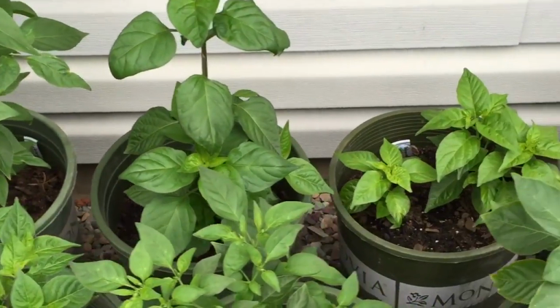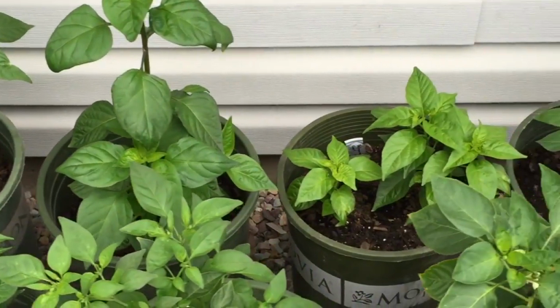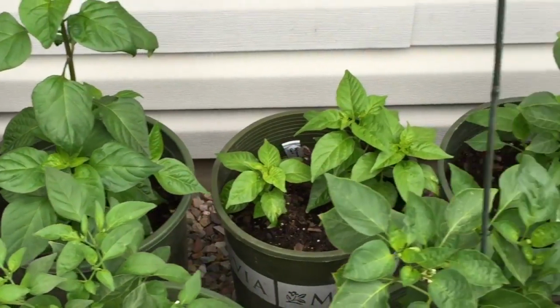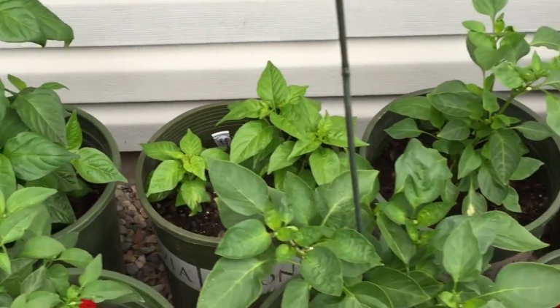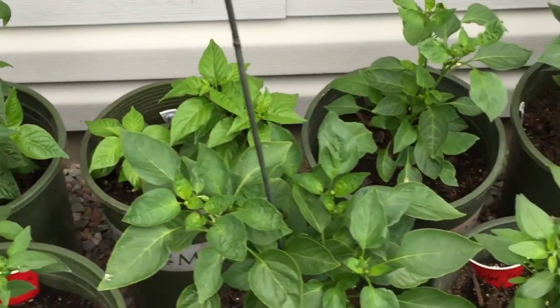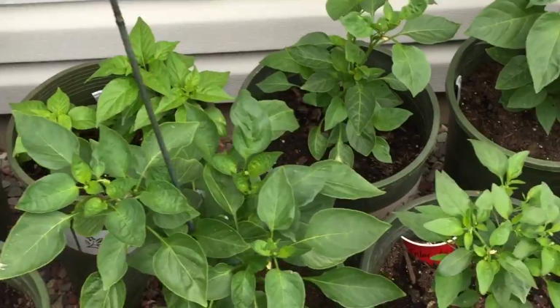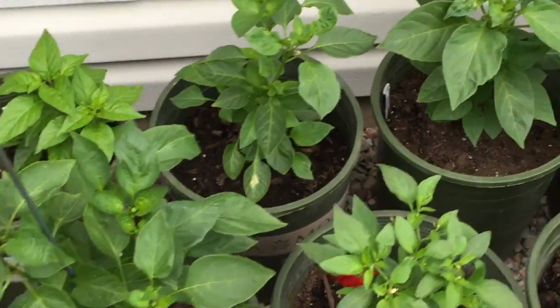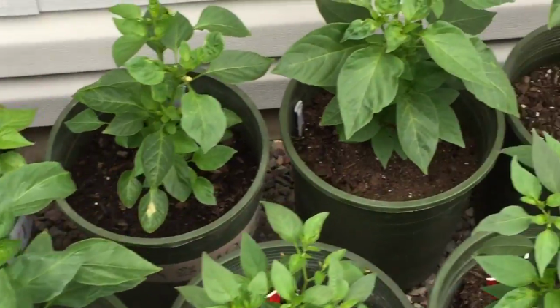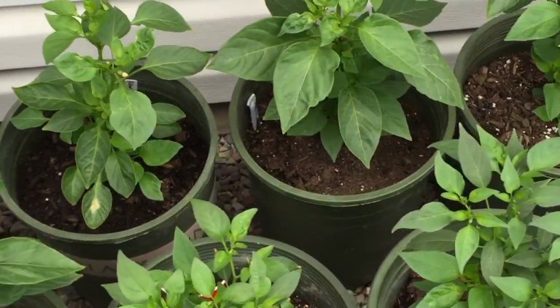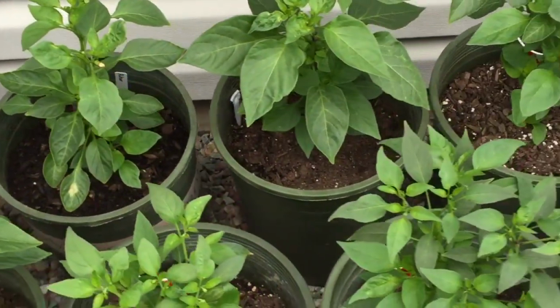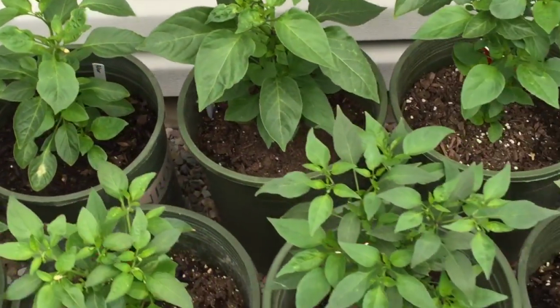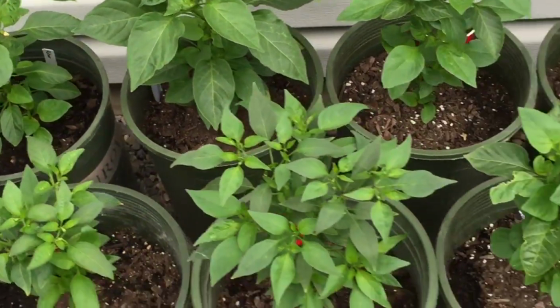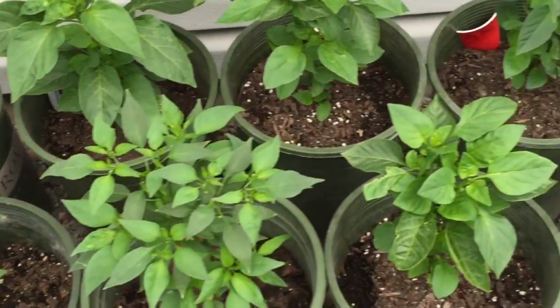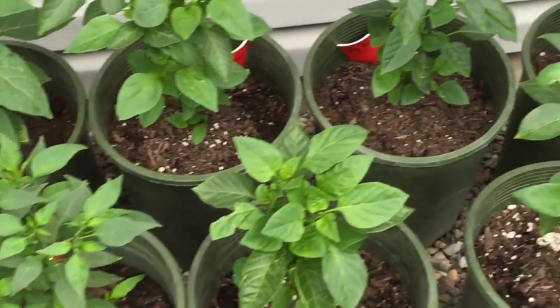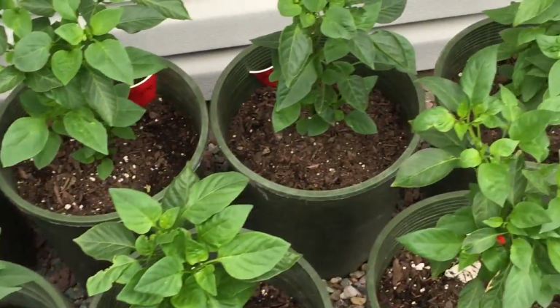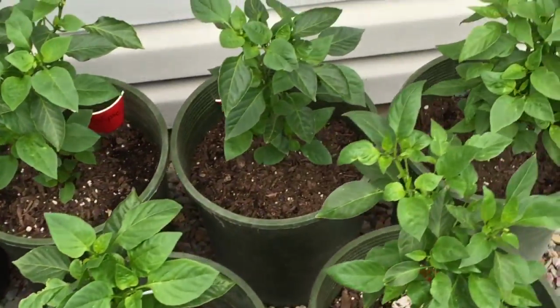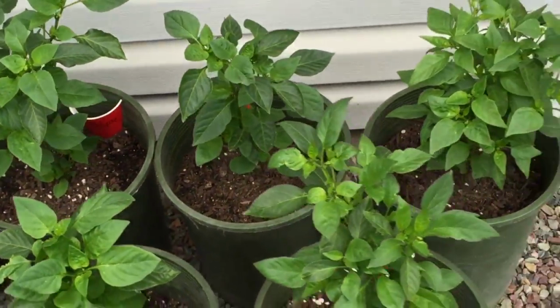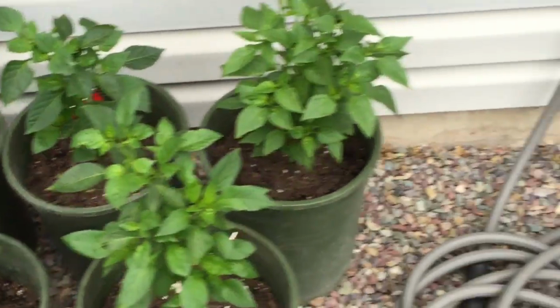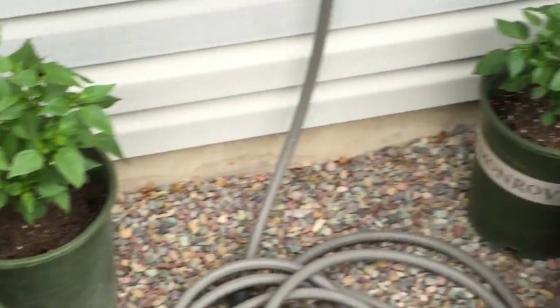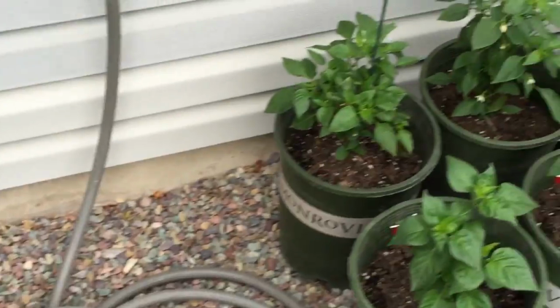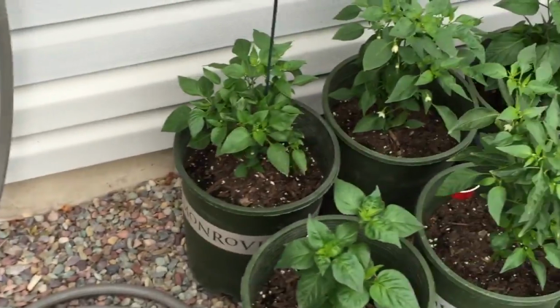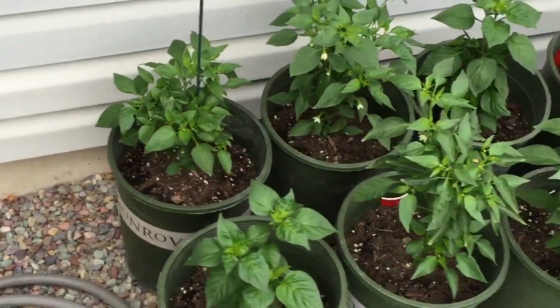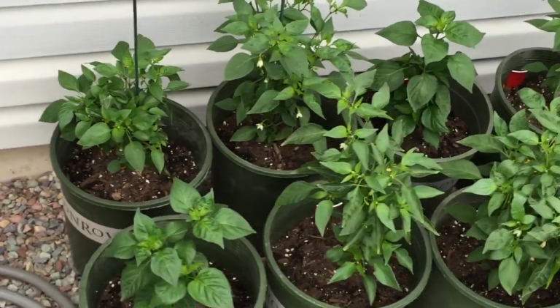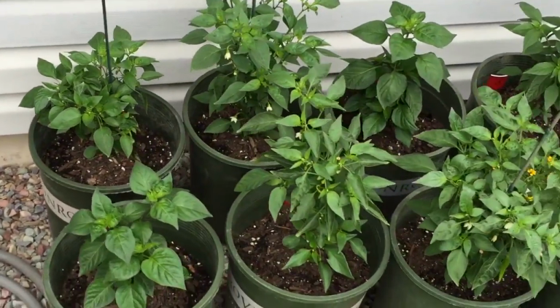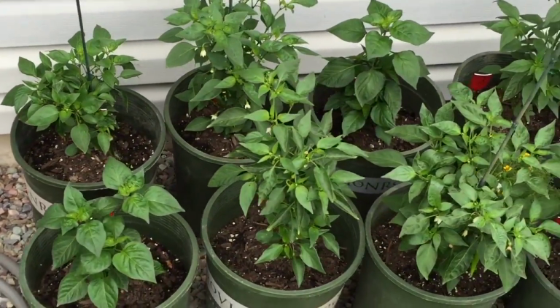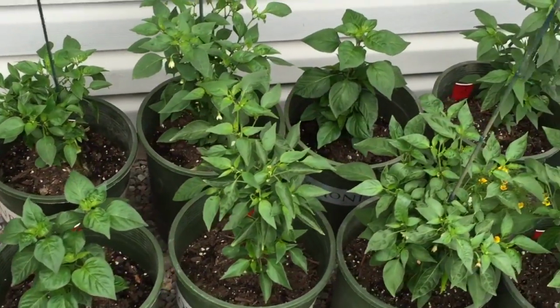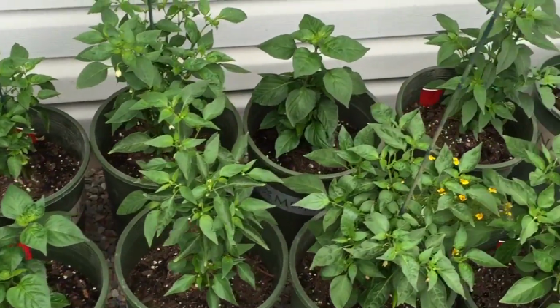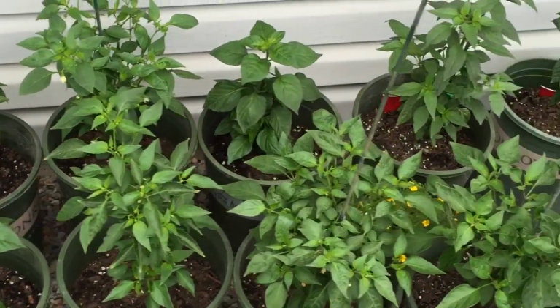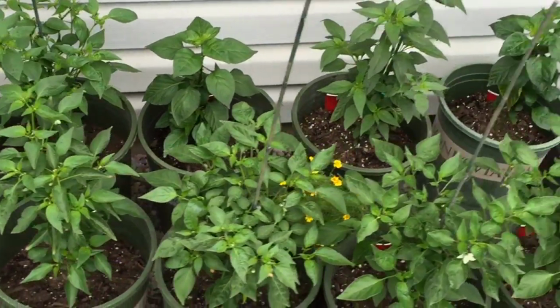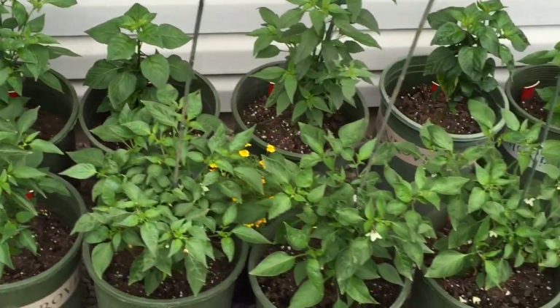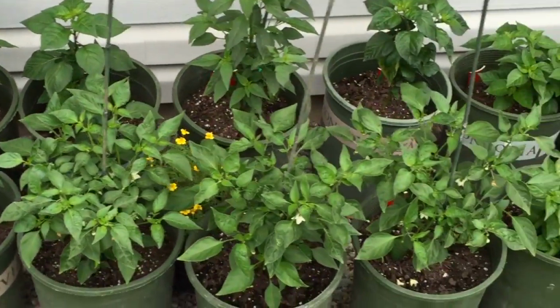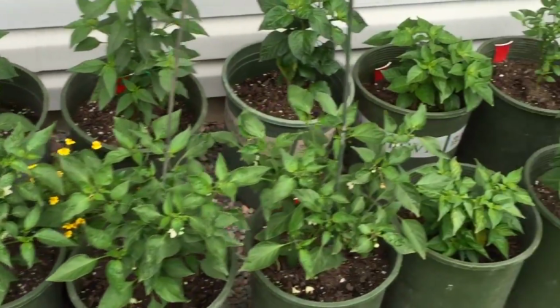I've also got some alipos, red lantern habaneros, Calabrian, bohemian goats, Yucatan white habanero, and more space chilies.